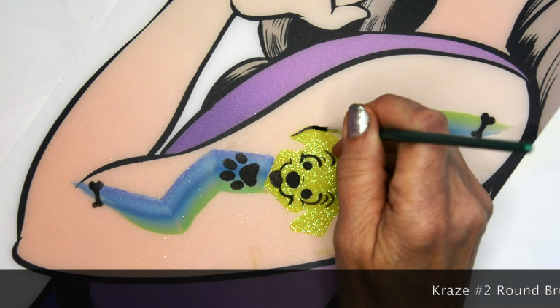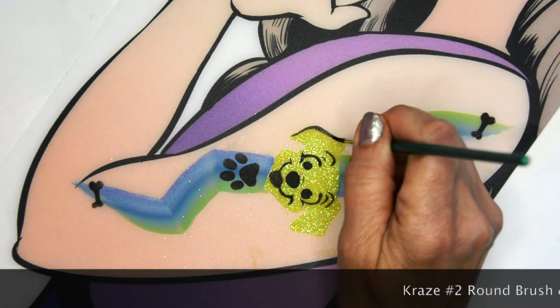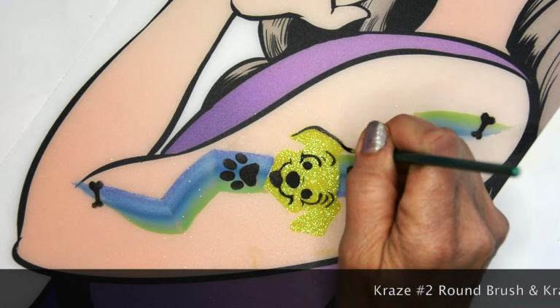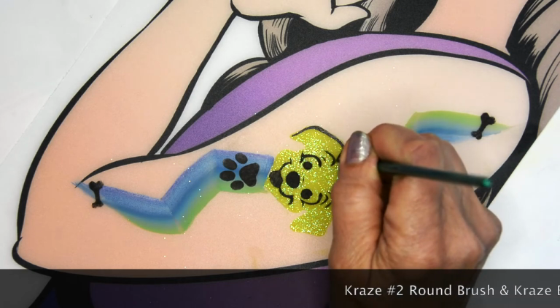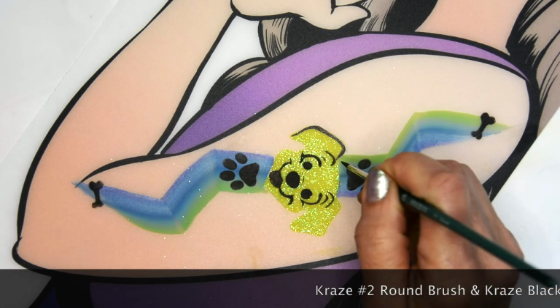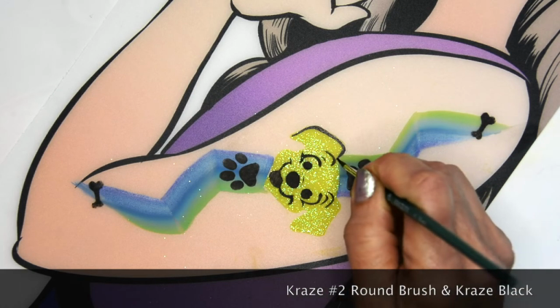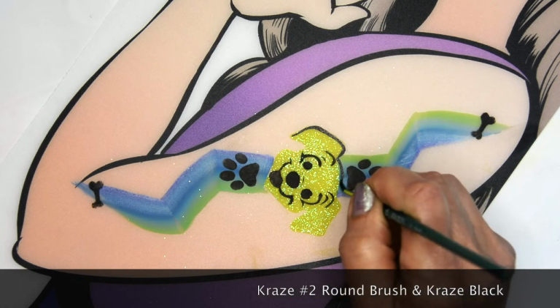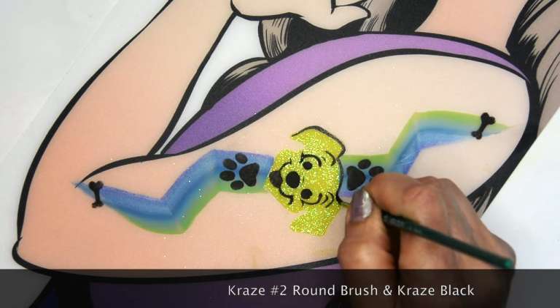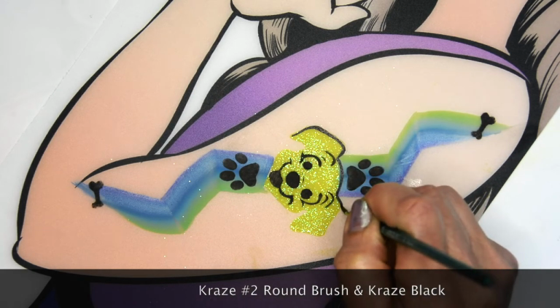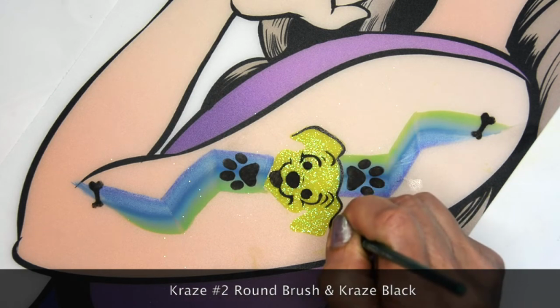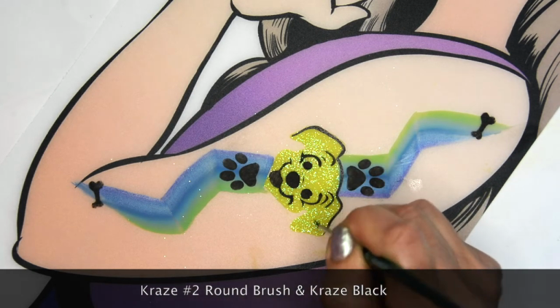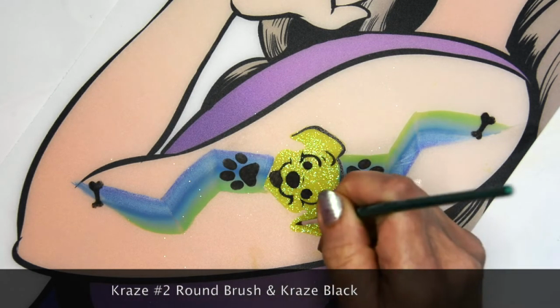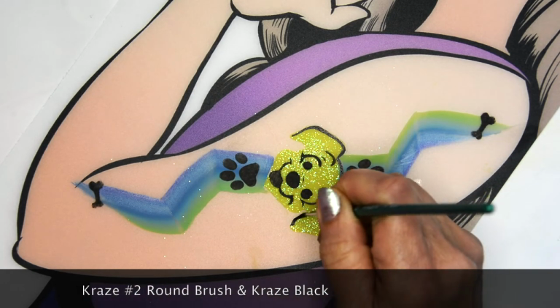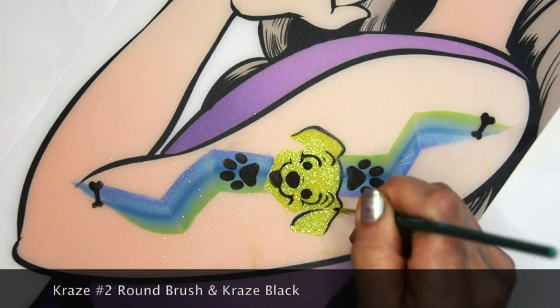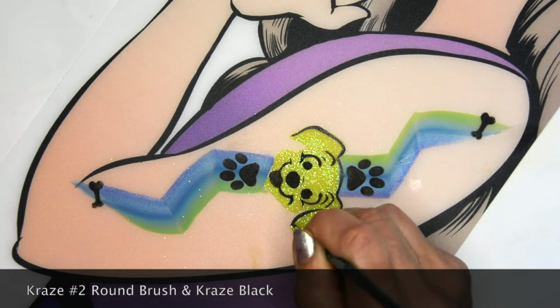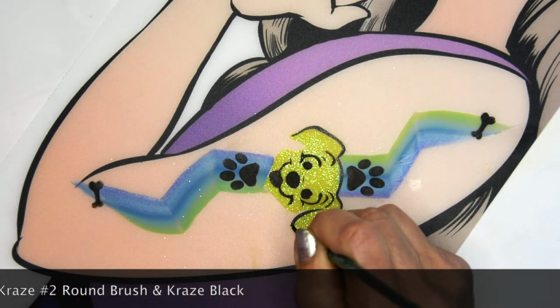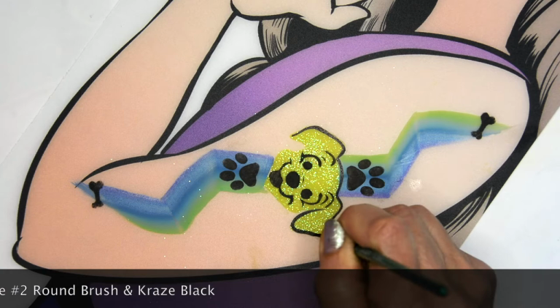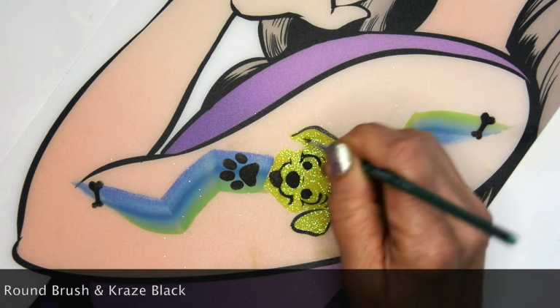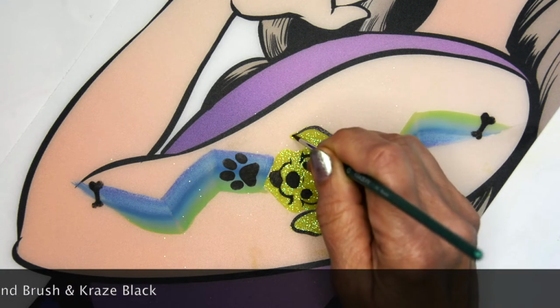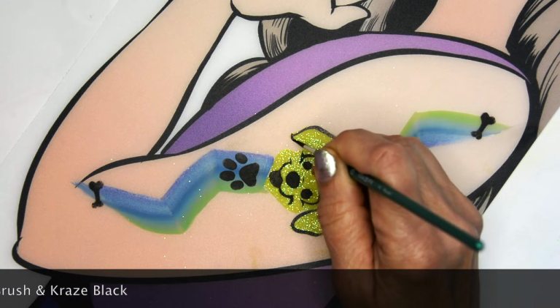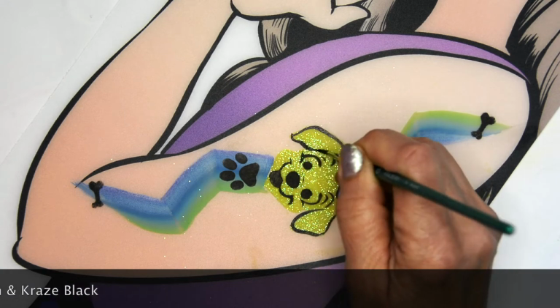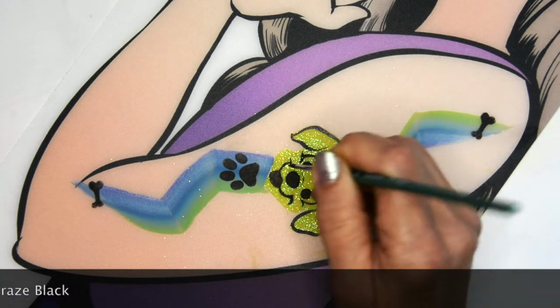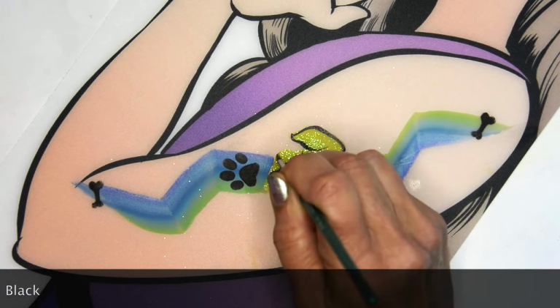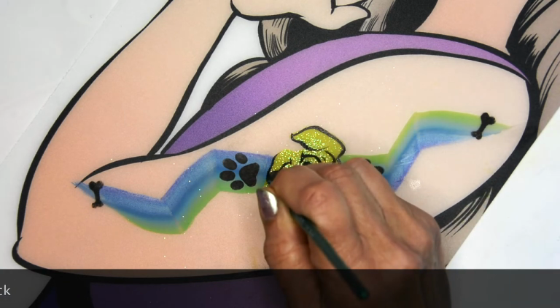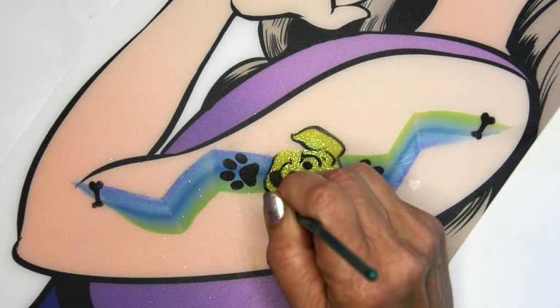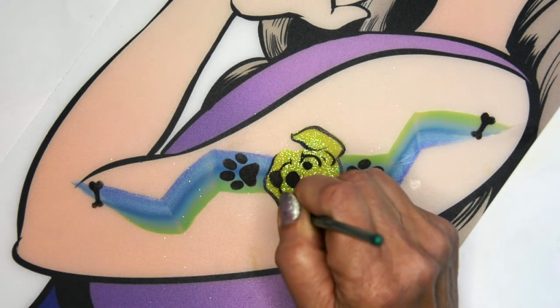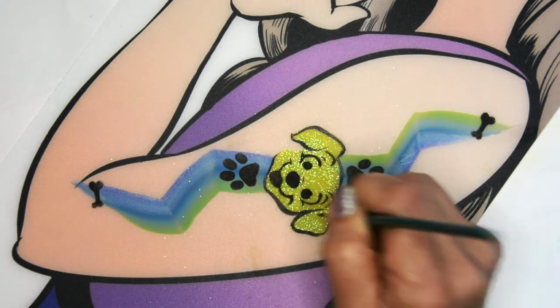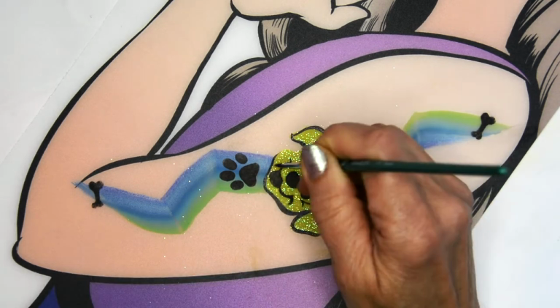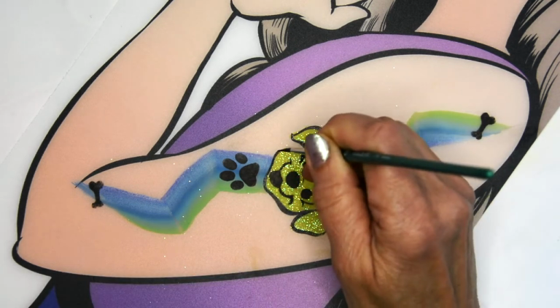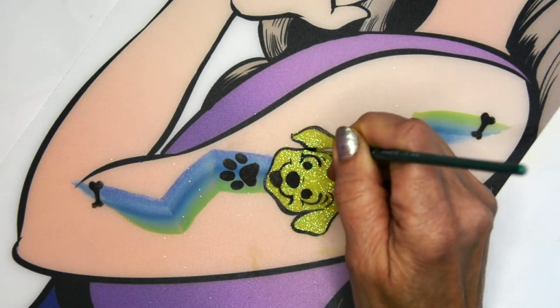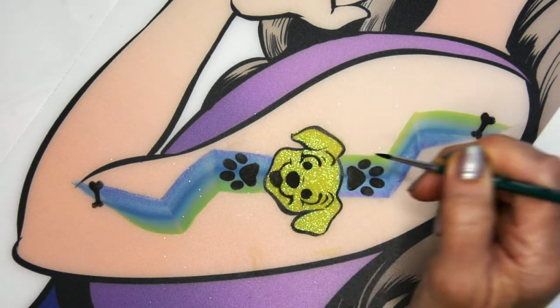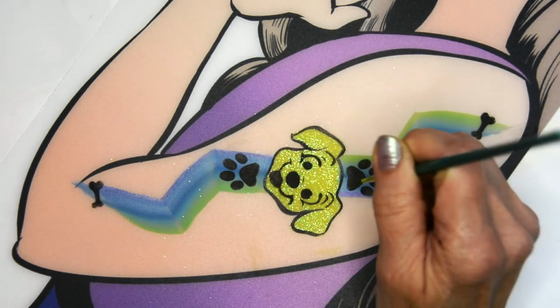Now I'm gonna take a number two Craze brush and outline this little puppy. This will help make it more visible rather than just leaving it green — this will show the edges.